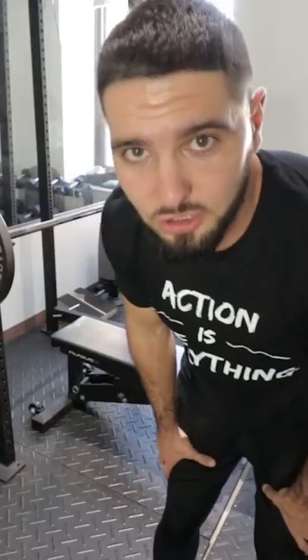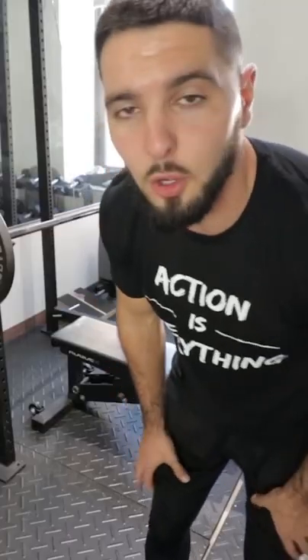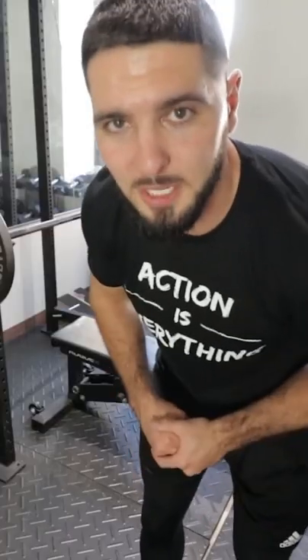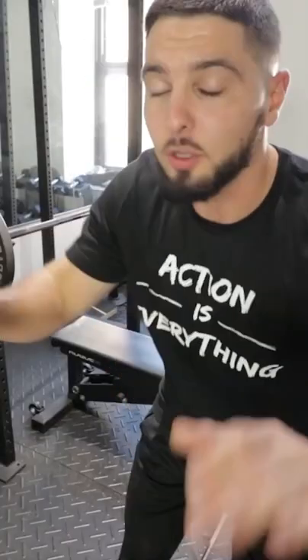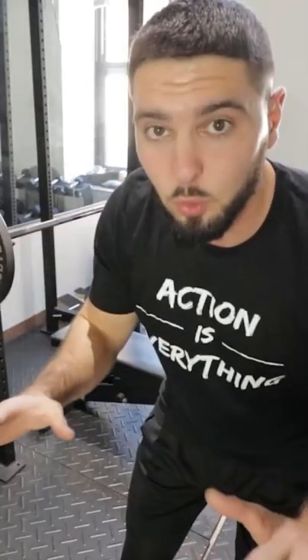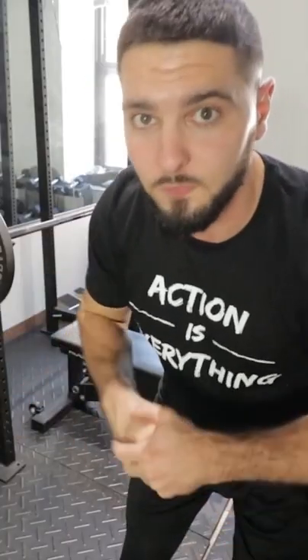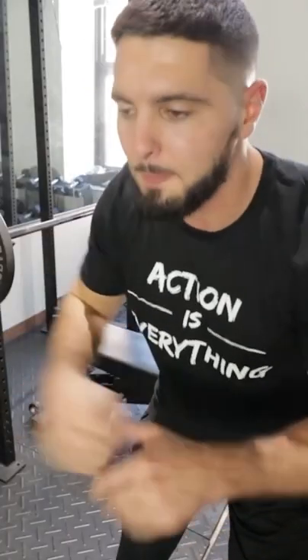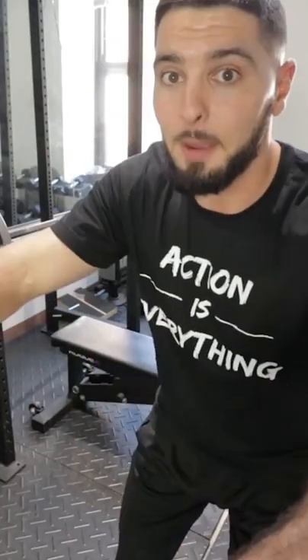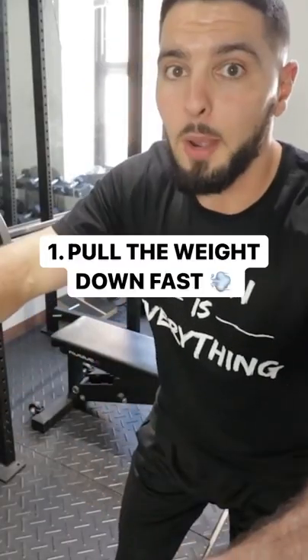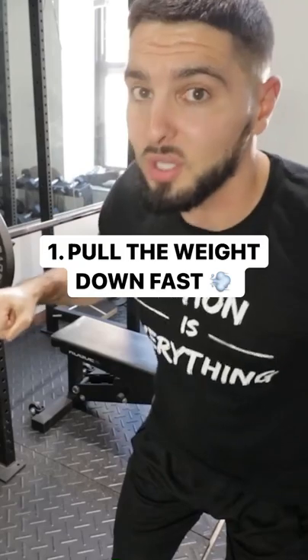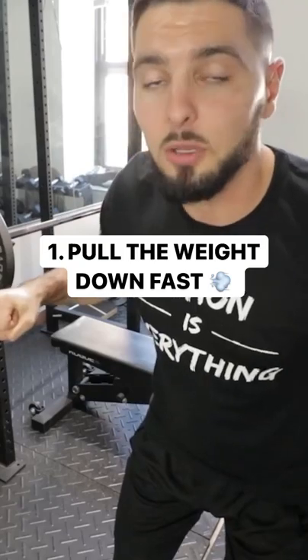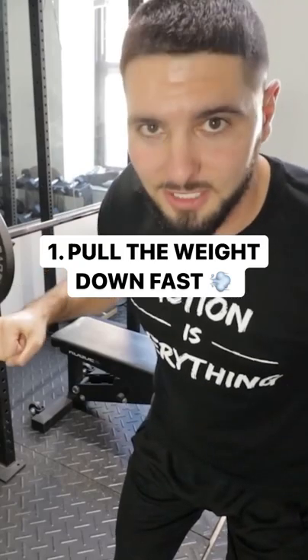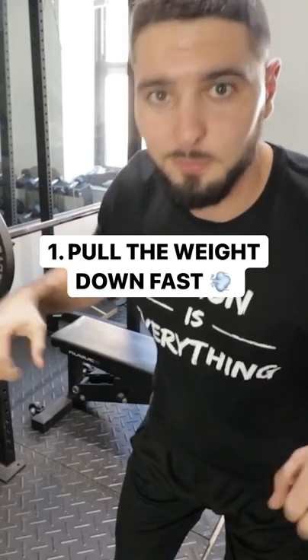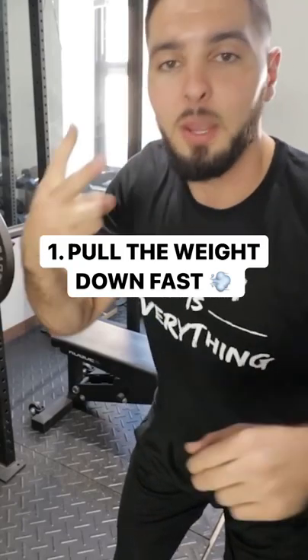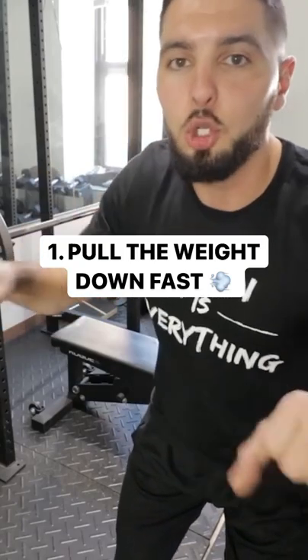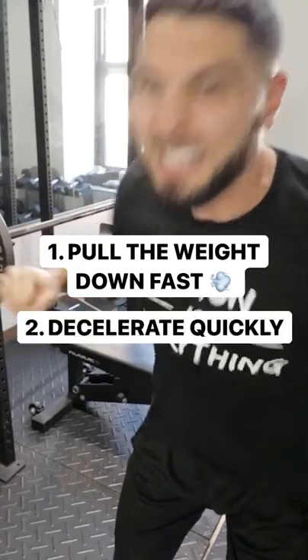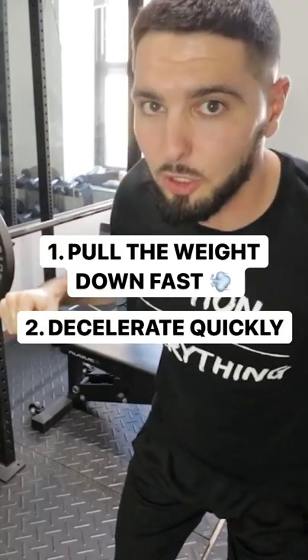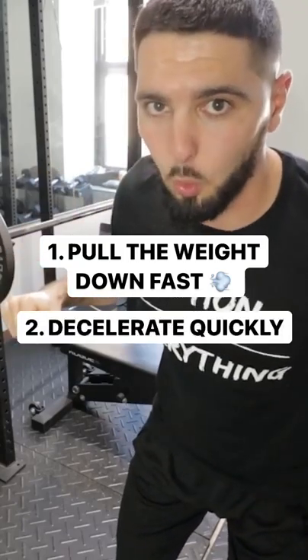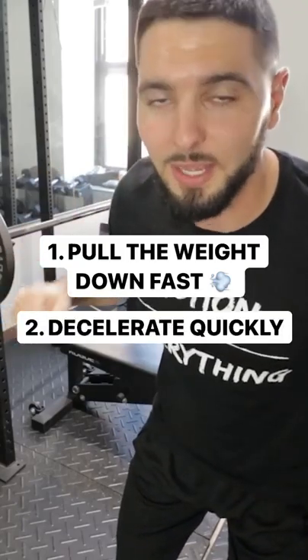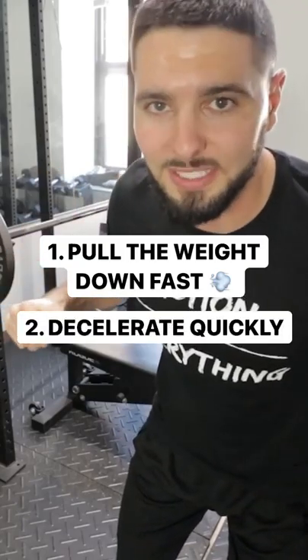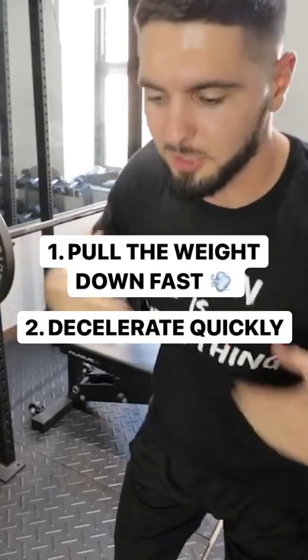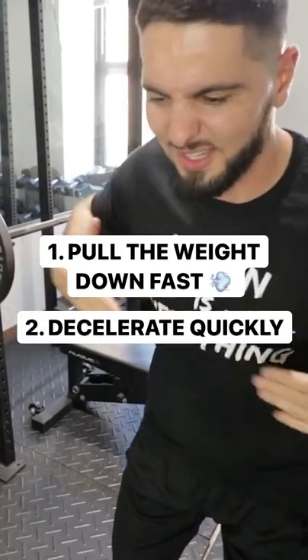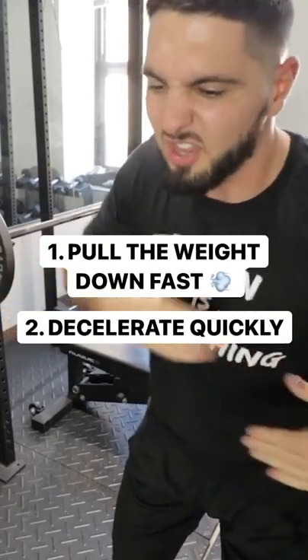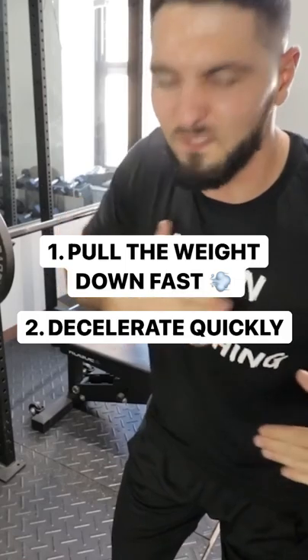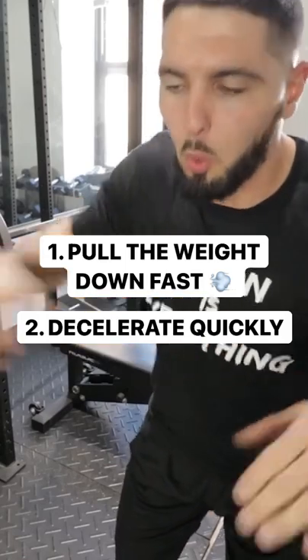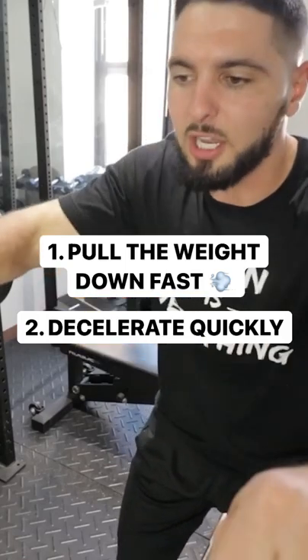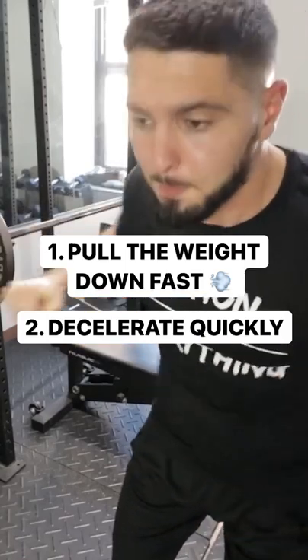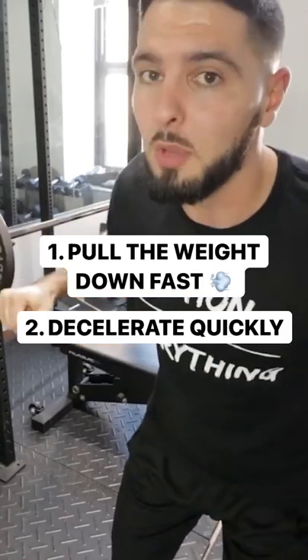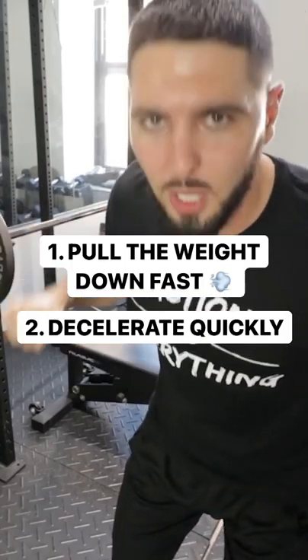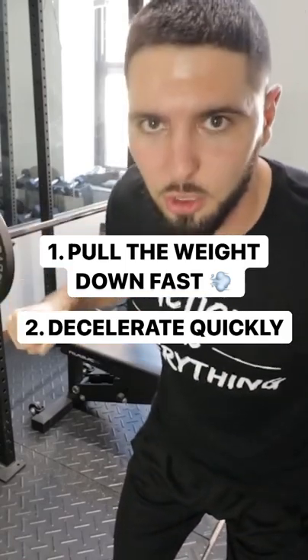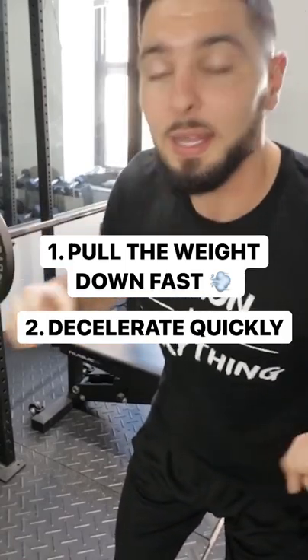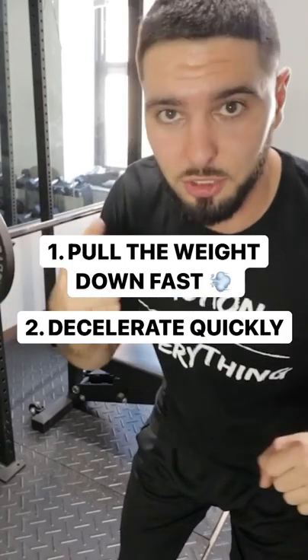Isometric focus bench press. For this one, there's a few key points. Number one, pull it down as fast as possible. Number two, decelerate the weight as fast as possible. Act like there's an invisible wall right here and you just boom, you hit into it. That's number two.